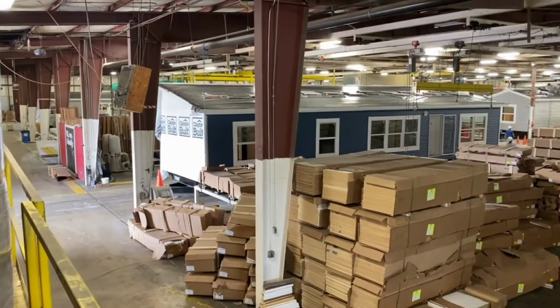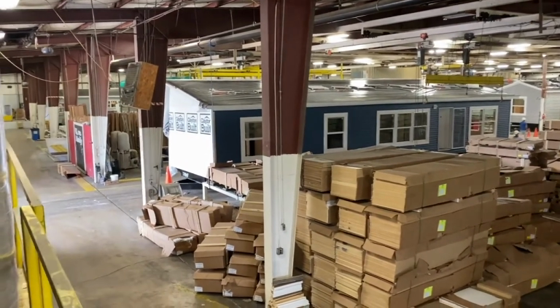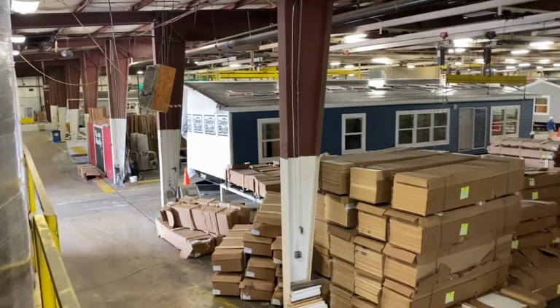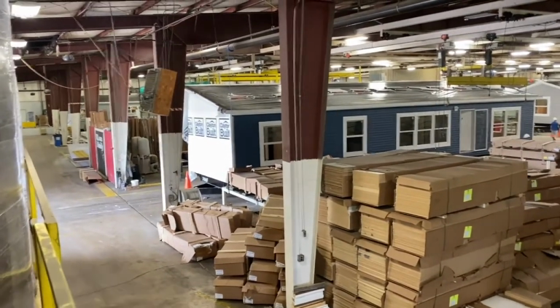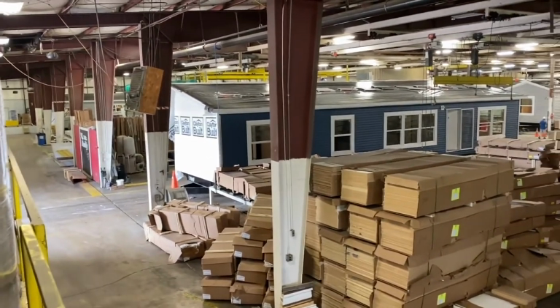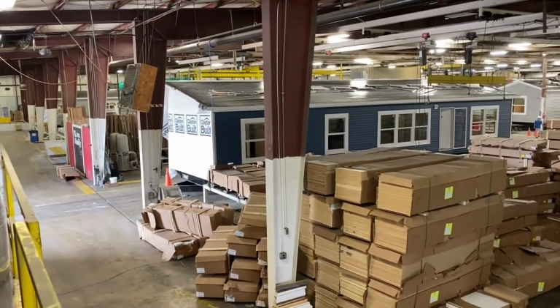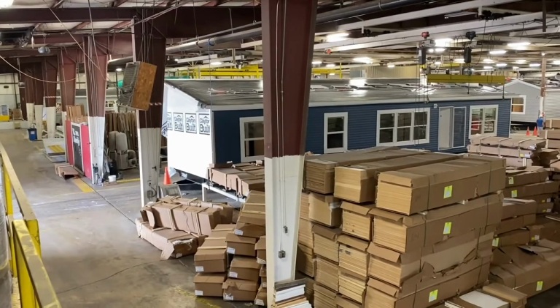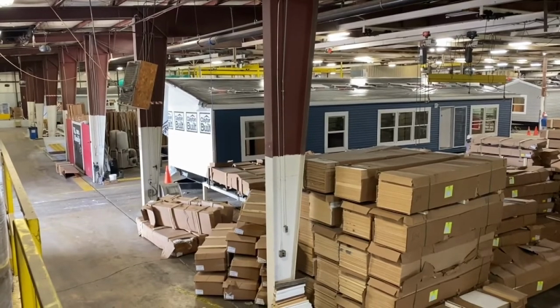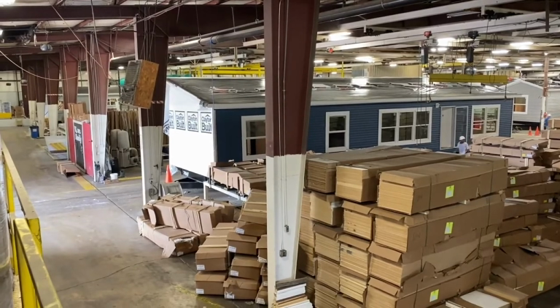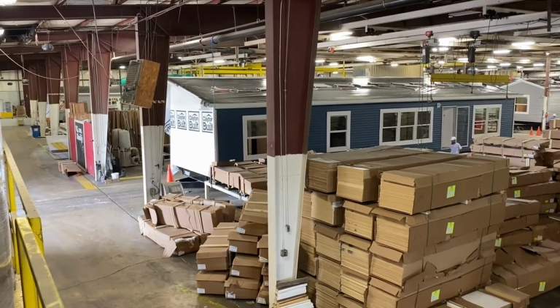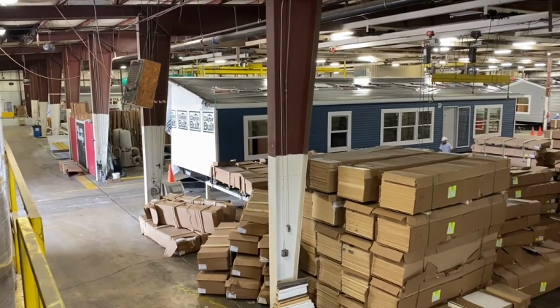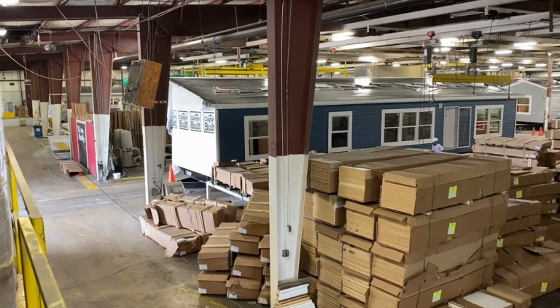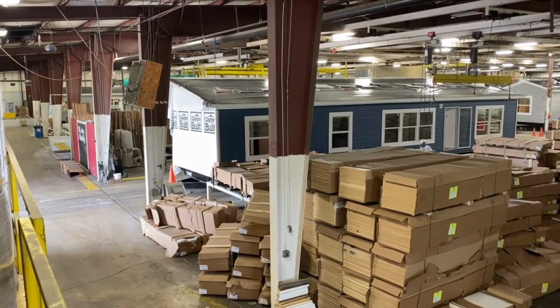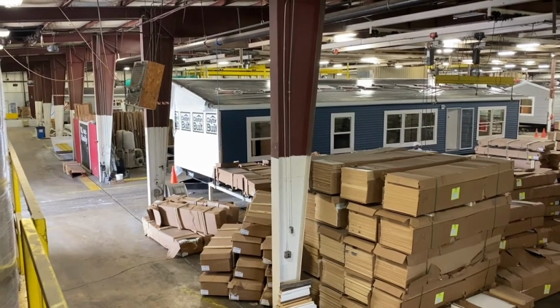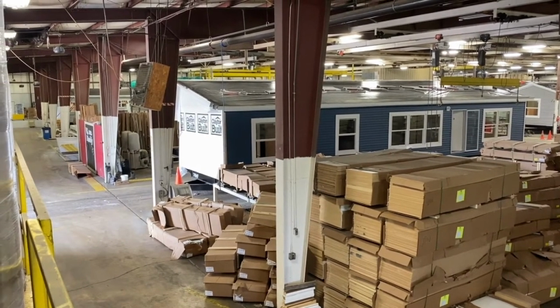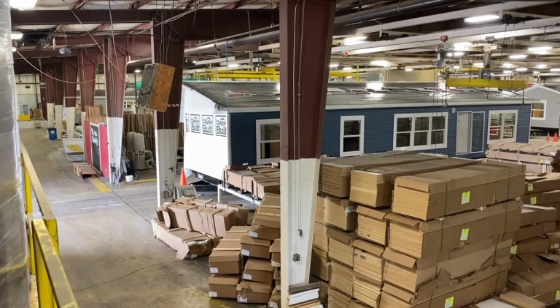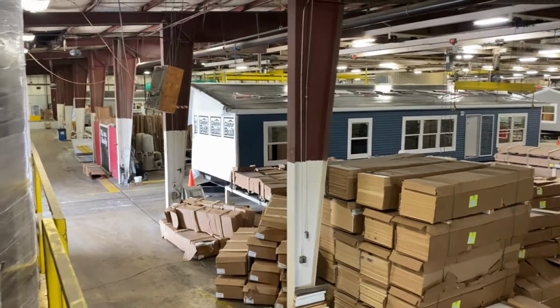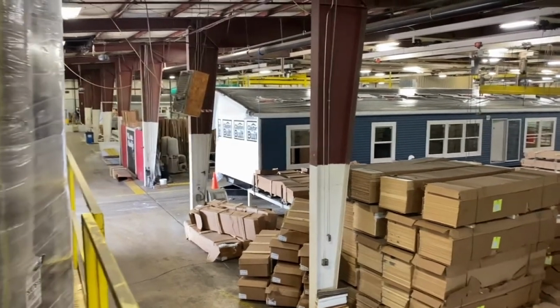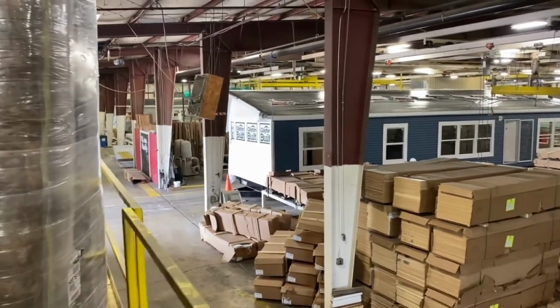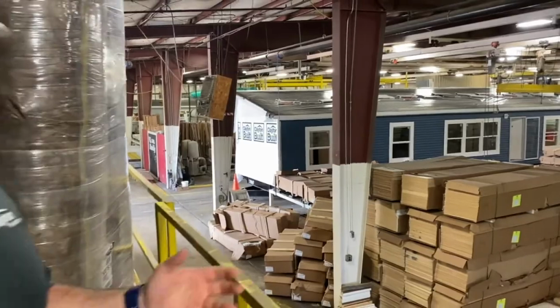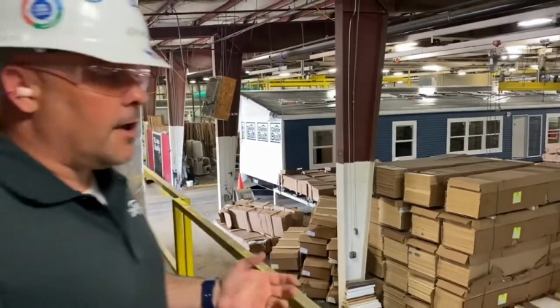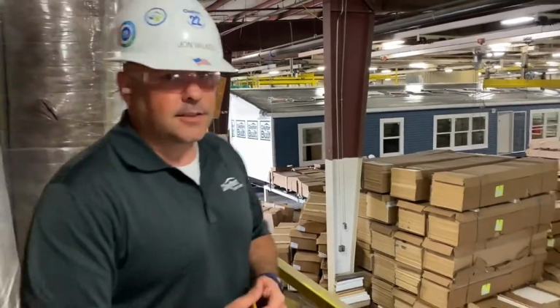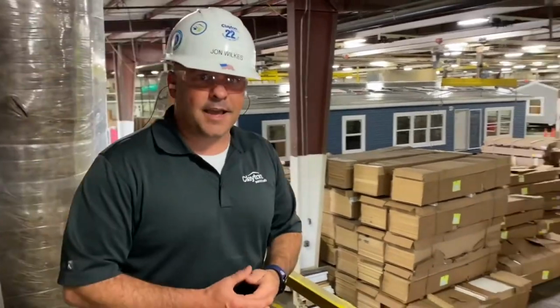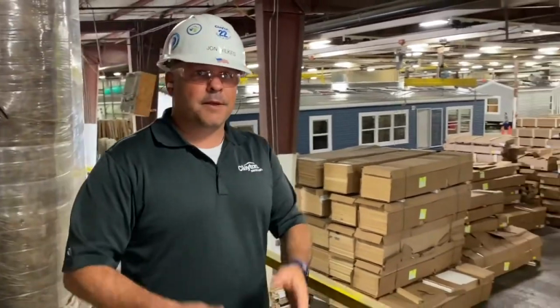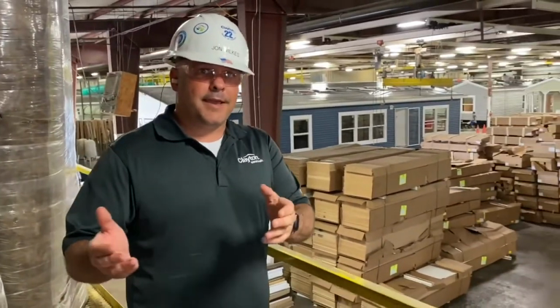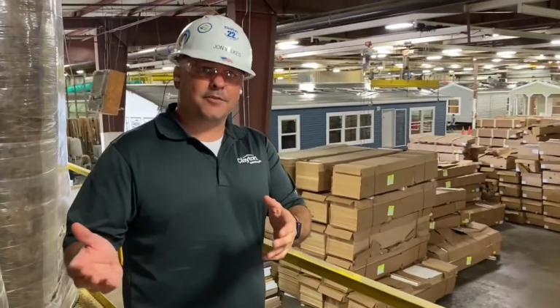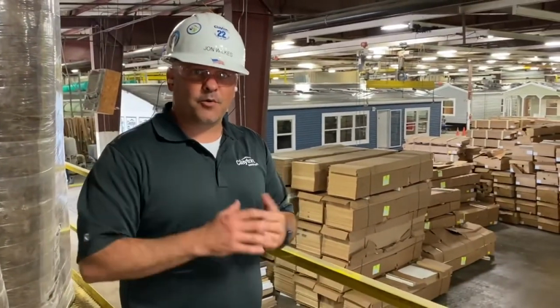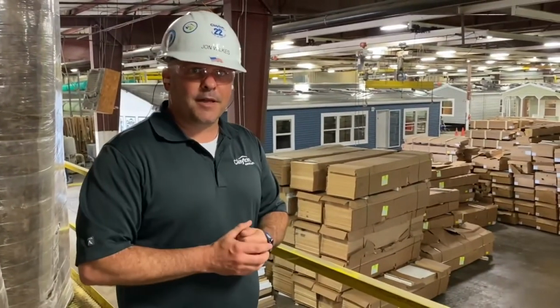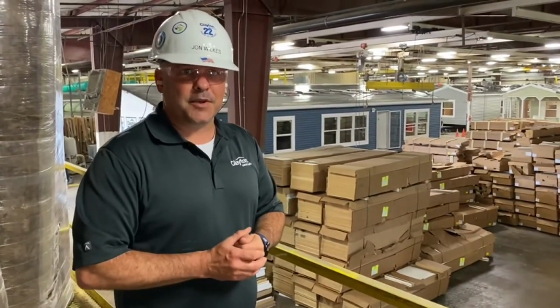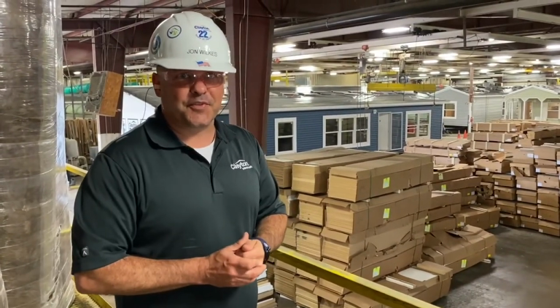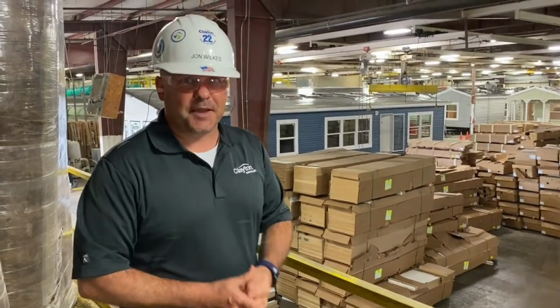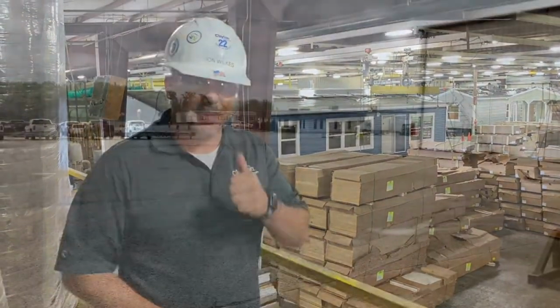You can kind of see the line and how this thing goes. So what we're going to talk about today — what goes on over here — is final finish, trim, appliances, cleaning, and we actually do finish up the shingles over here as well. So why don't we go ahead and take a little bit of time and you can walk with me and Blake as we go through the finishing plant.